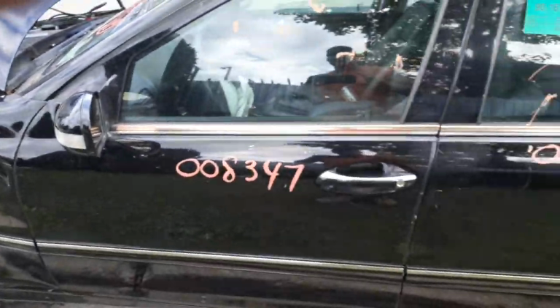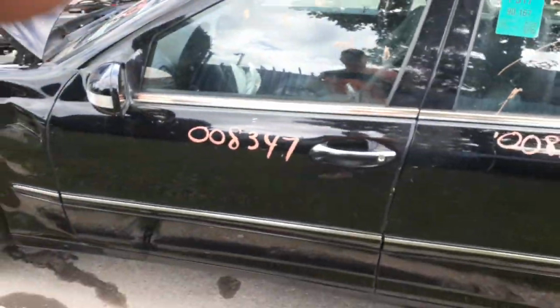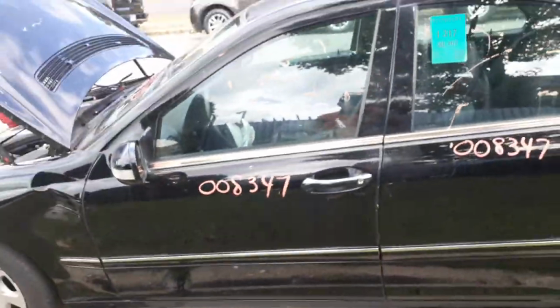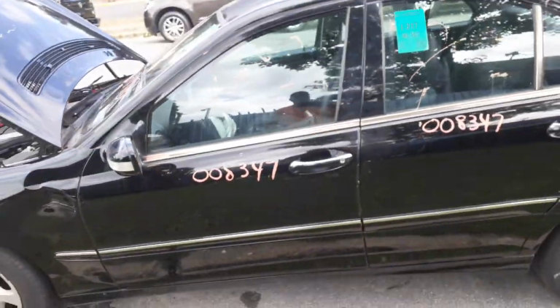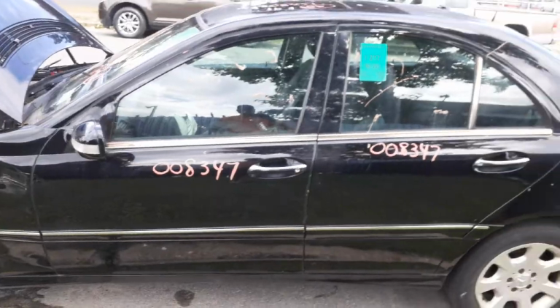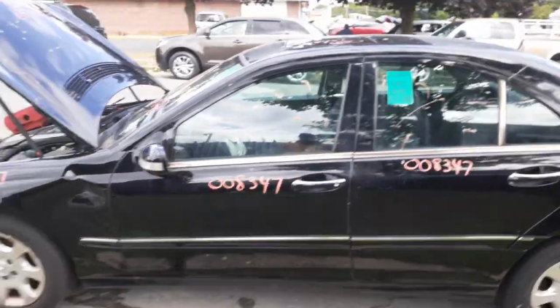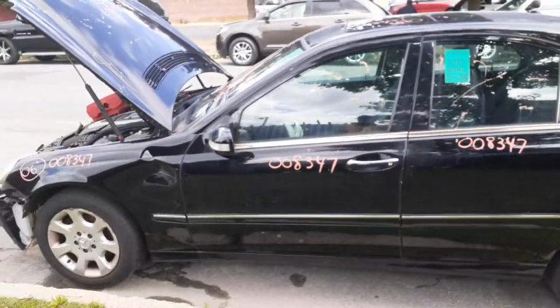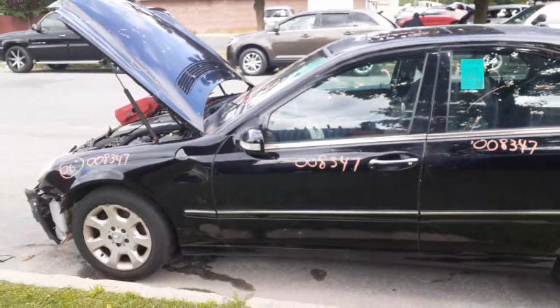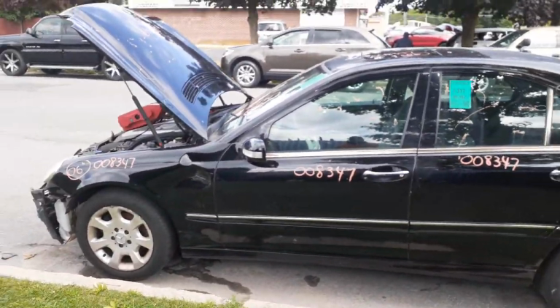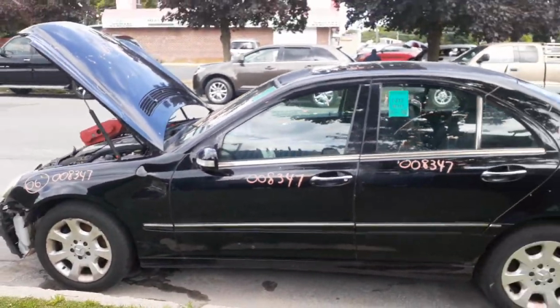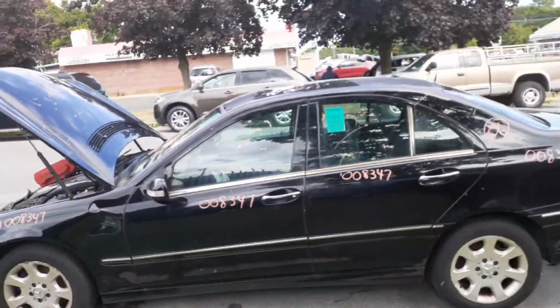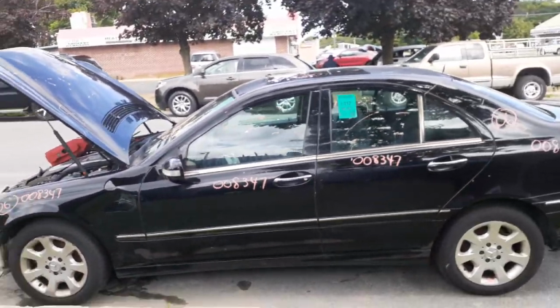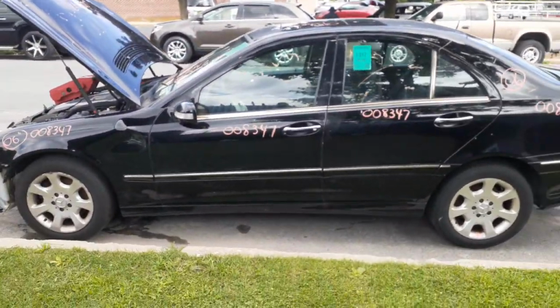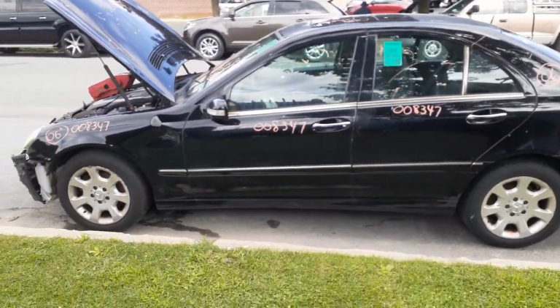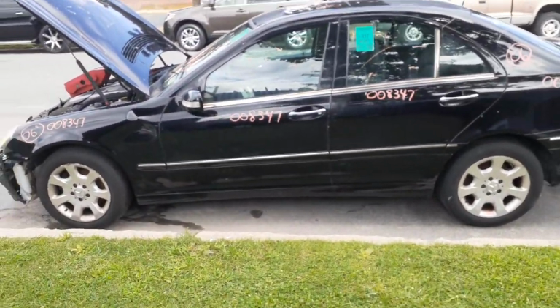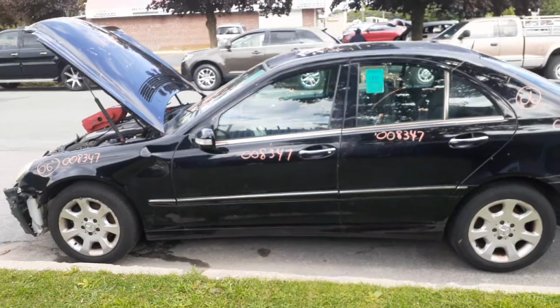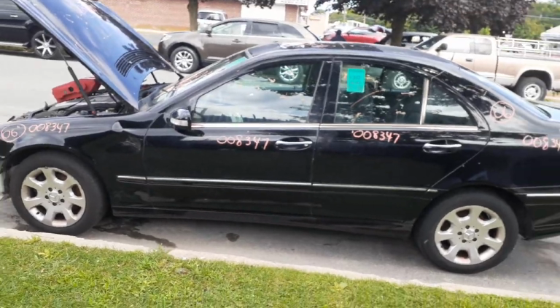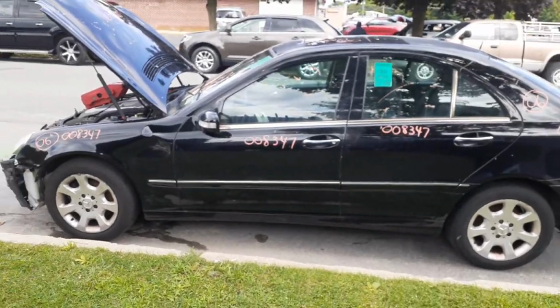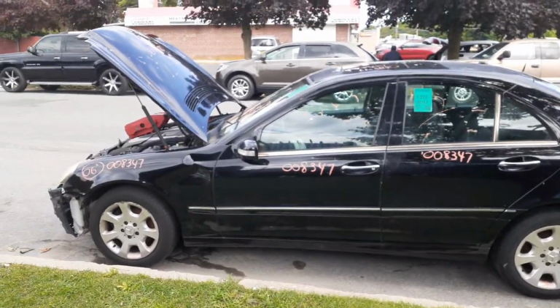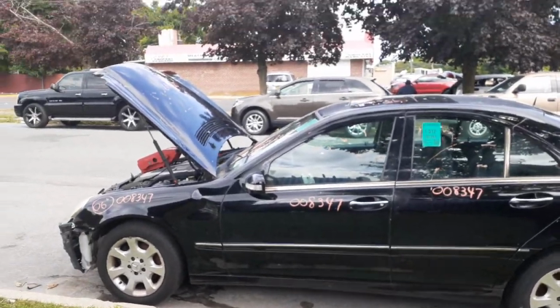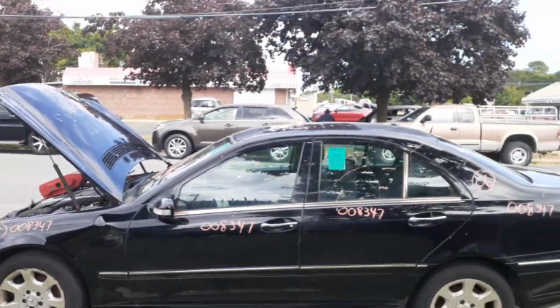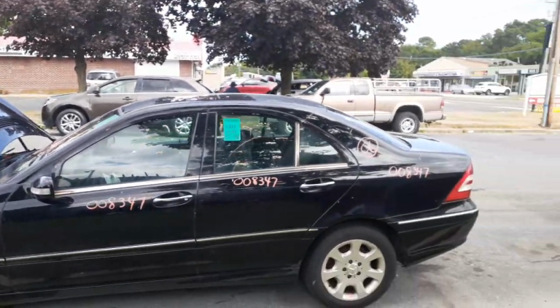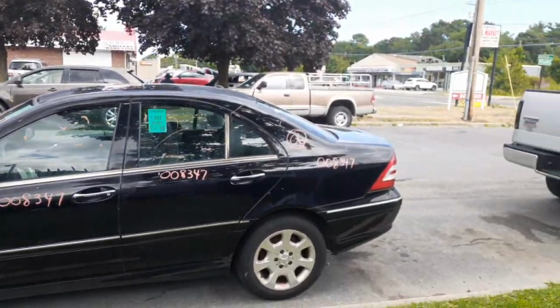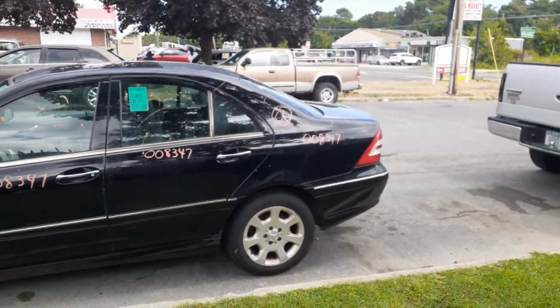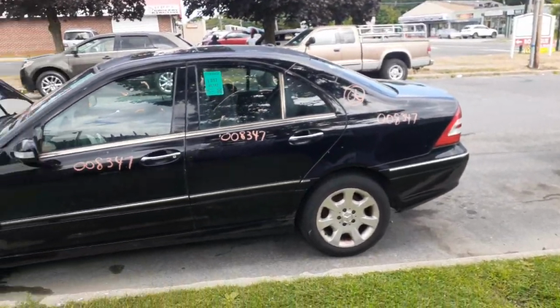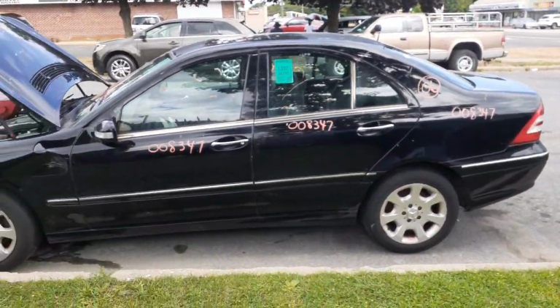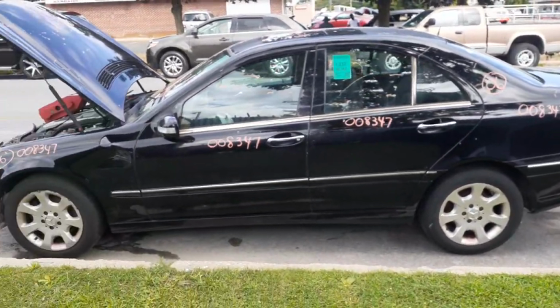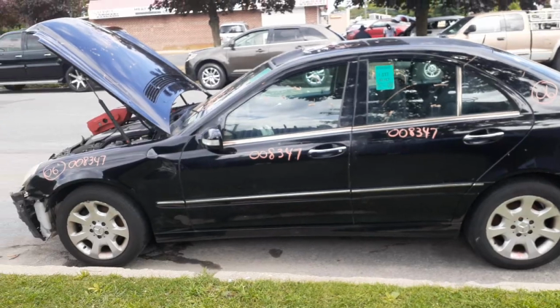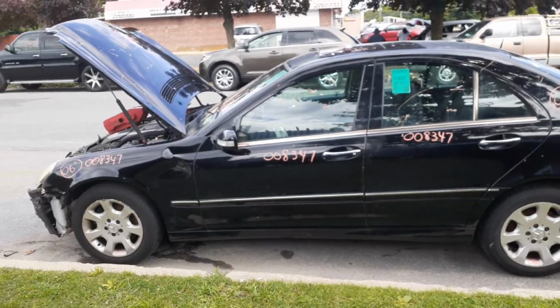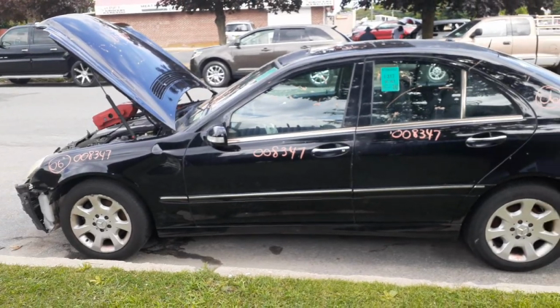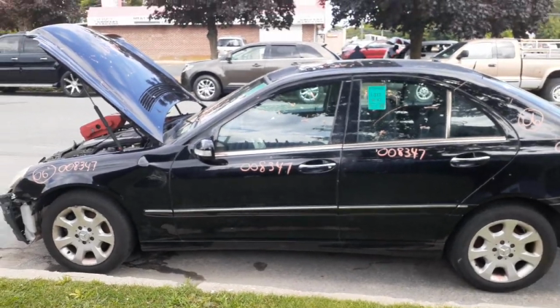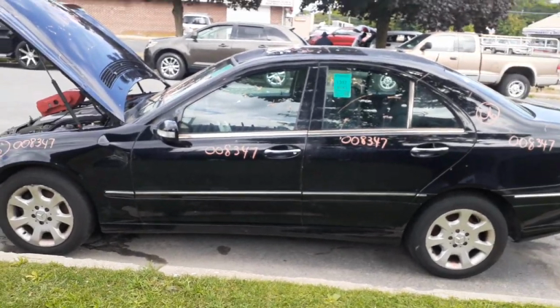This is a 2006 Mercedes C280 sedan, 3.0 automatic, all-wheel drive, 90,000 miles, hit in the nose. It's got some decent parts. You need anything, give us a call. Thanks. Ciao.